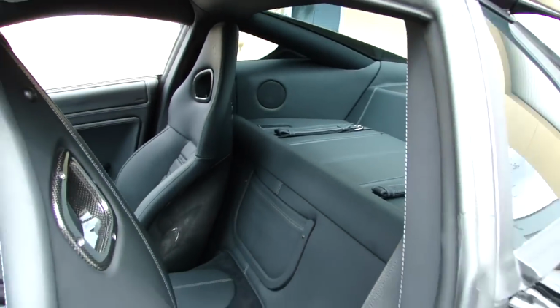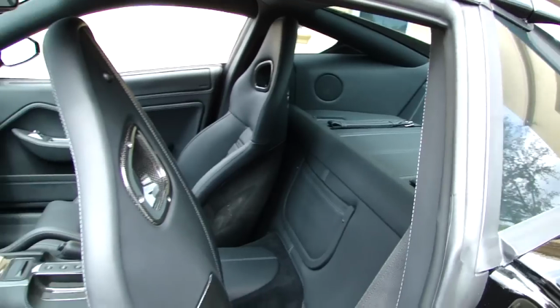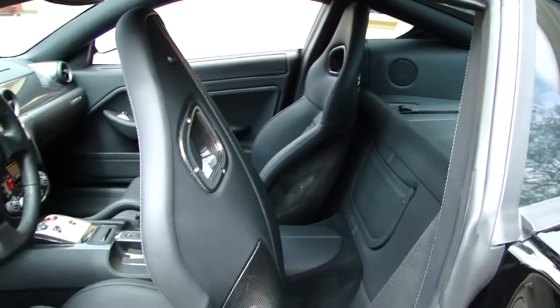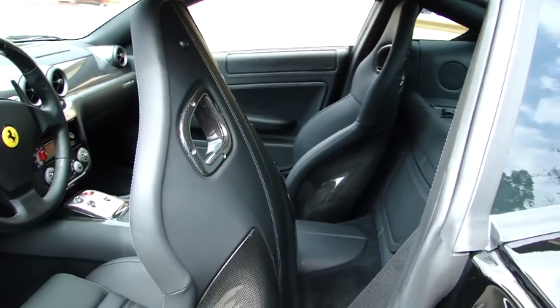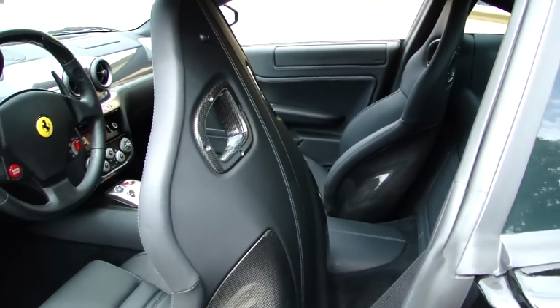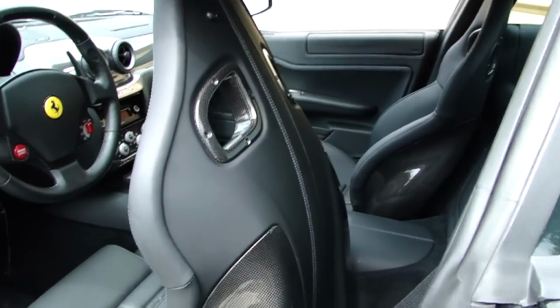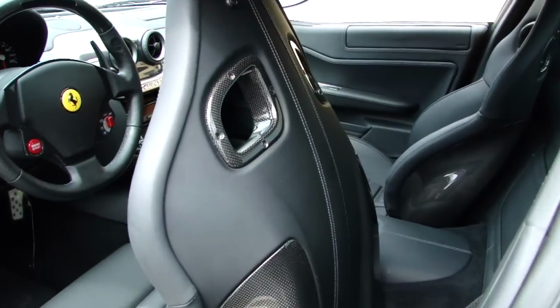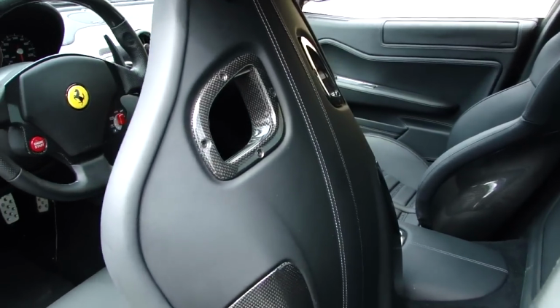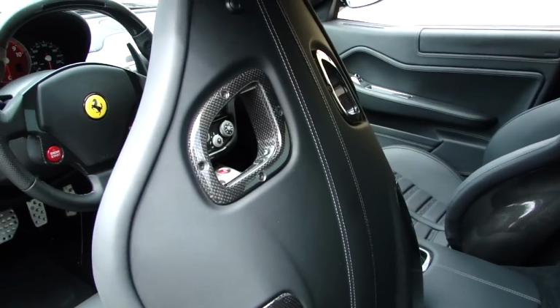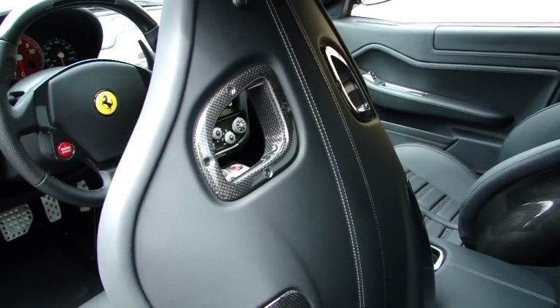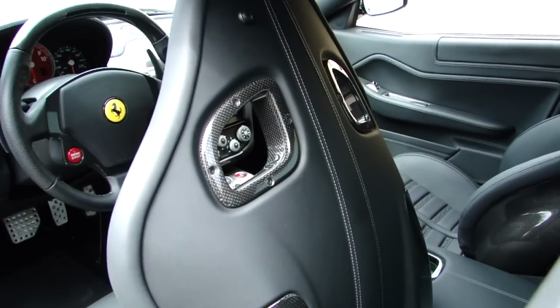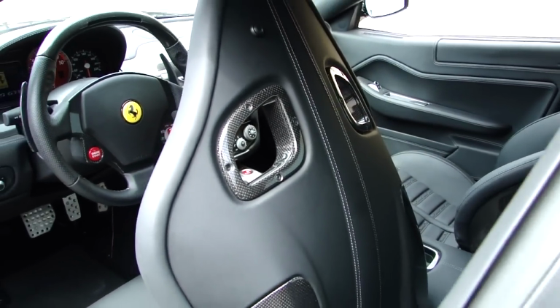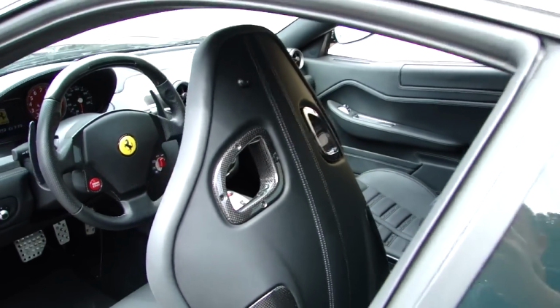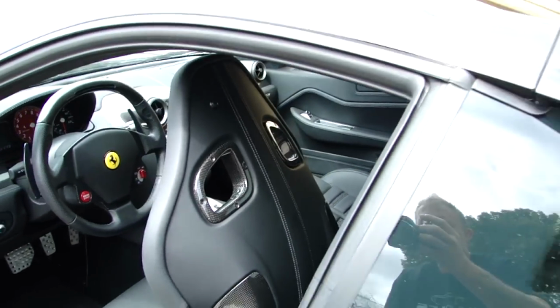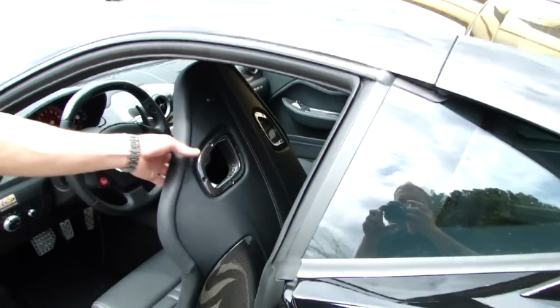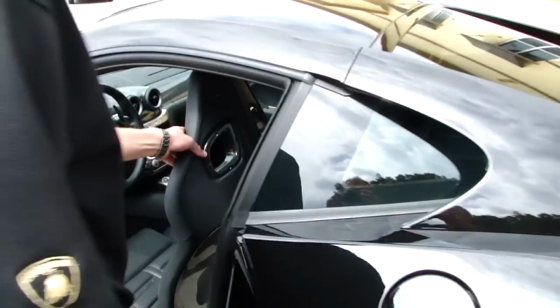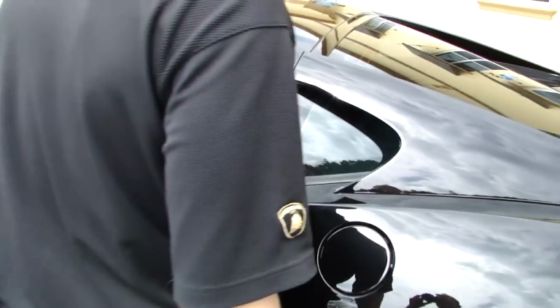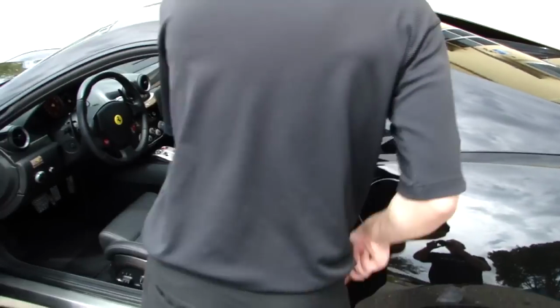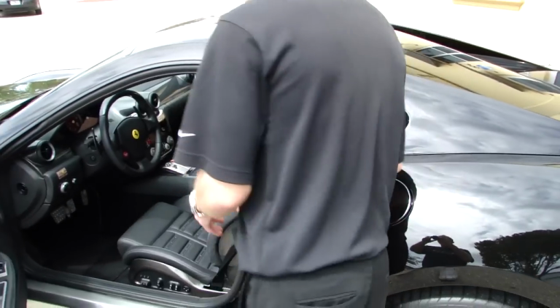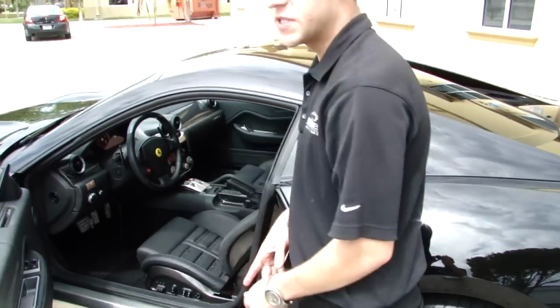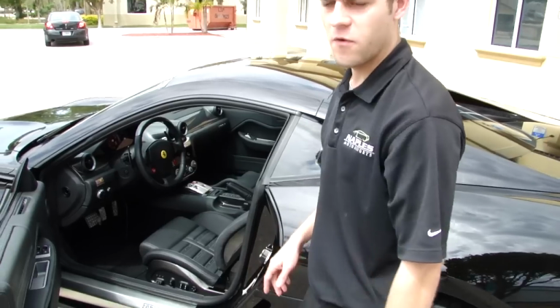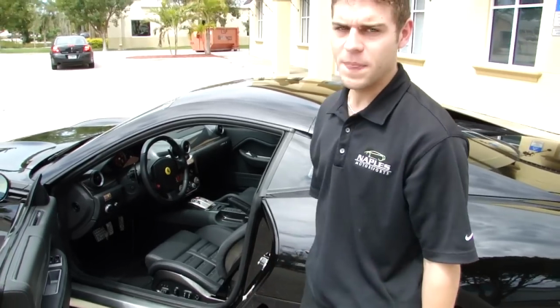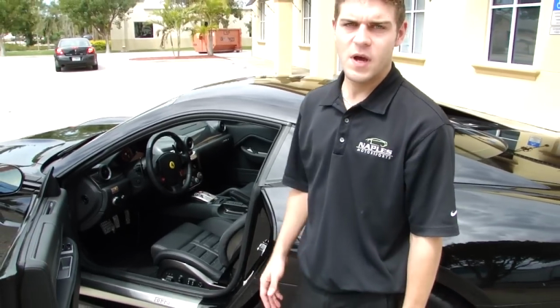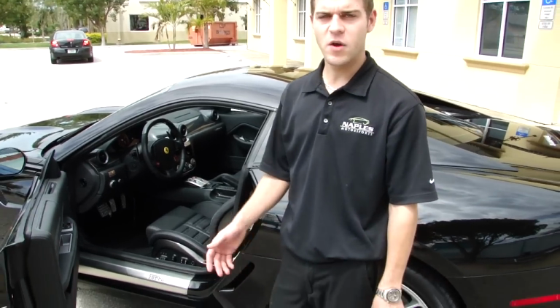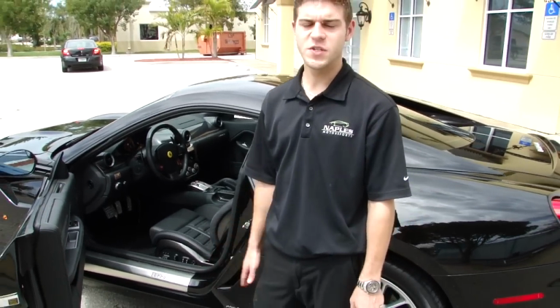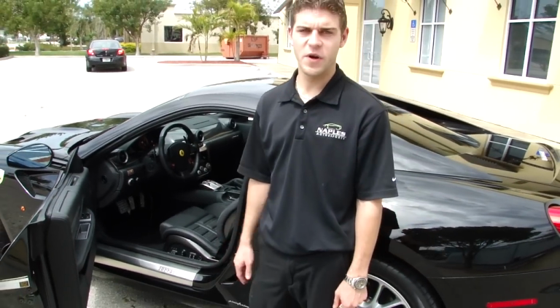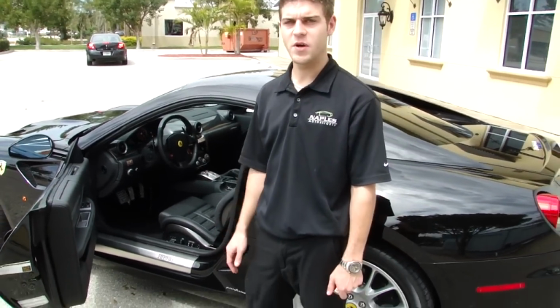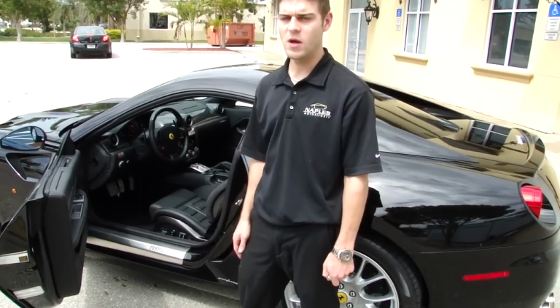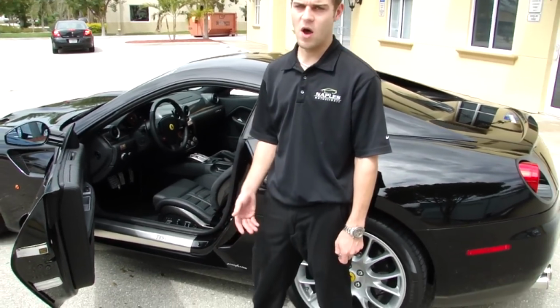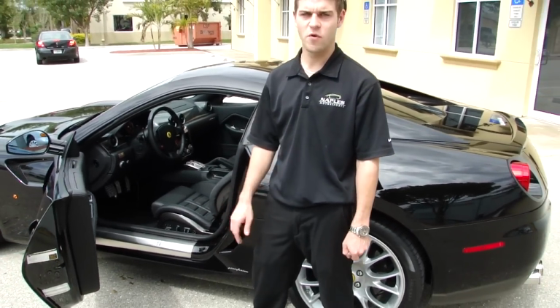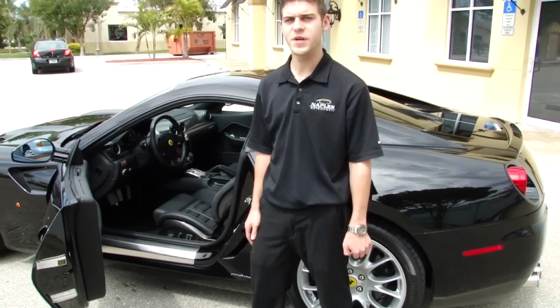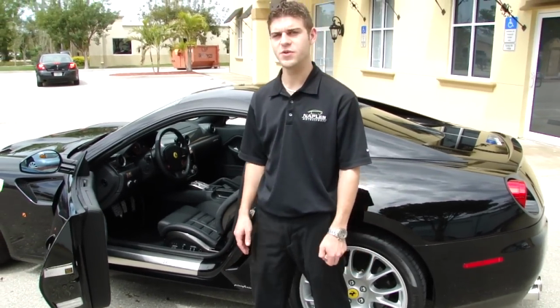This is a front engine 12-cylinder car, and it has an amazing sound to it as well. Start it up, let you get a quick sound for it. Any questions, feel free to give me a call — I look forward to speaking to you soon.